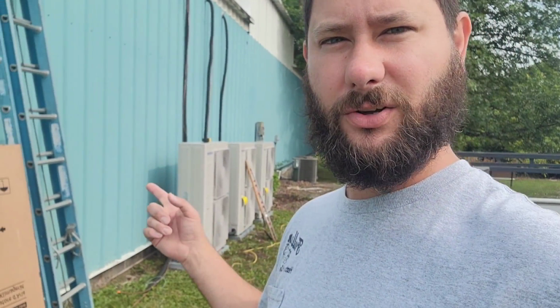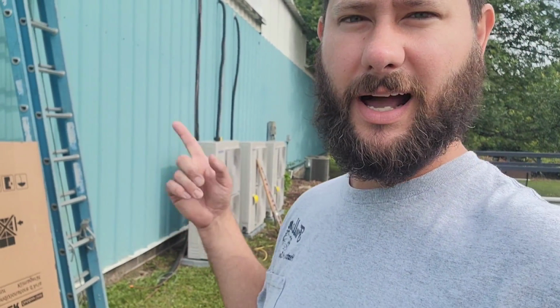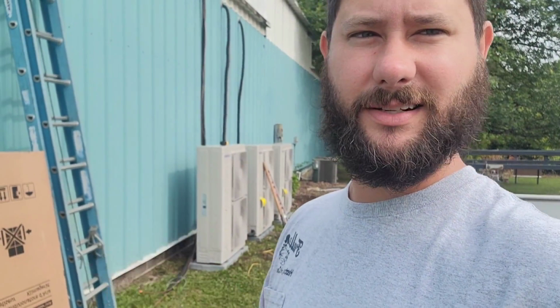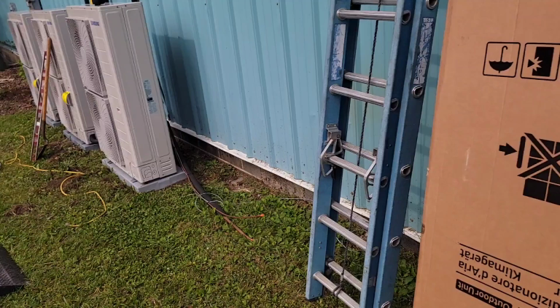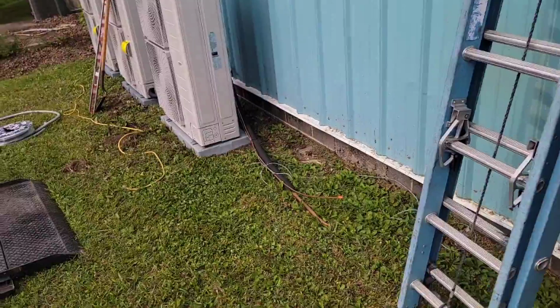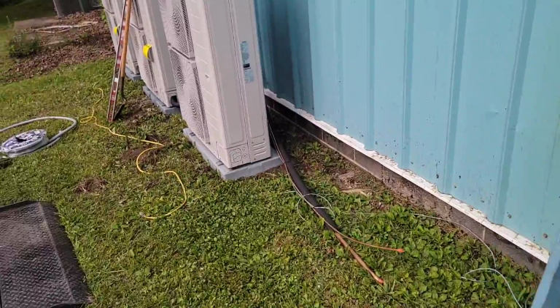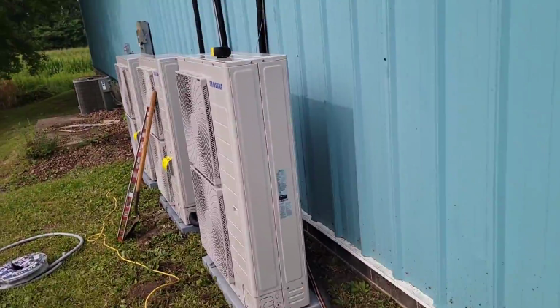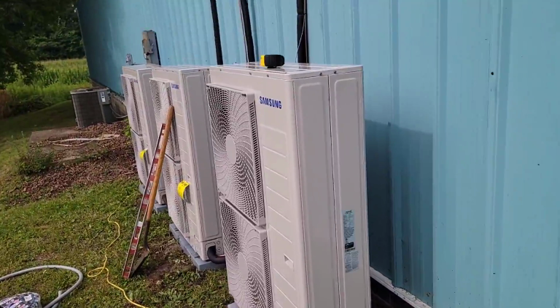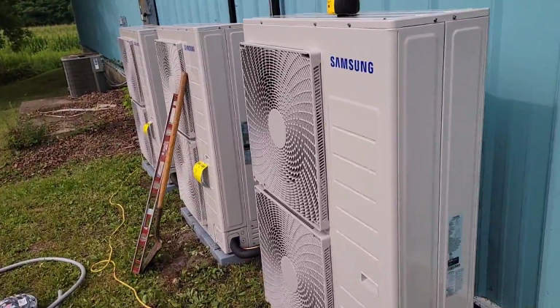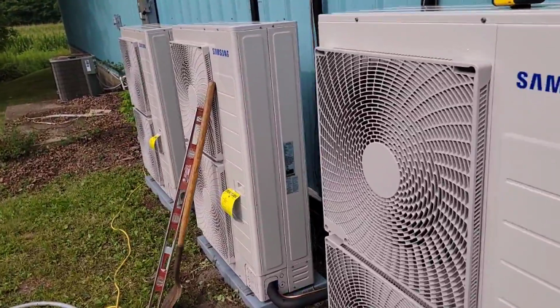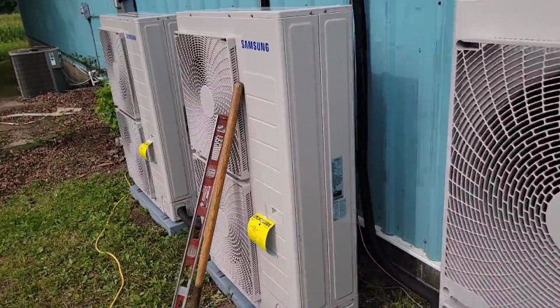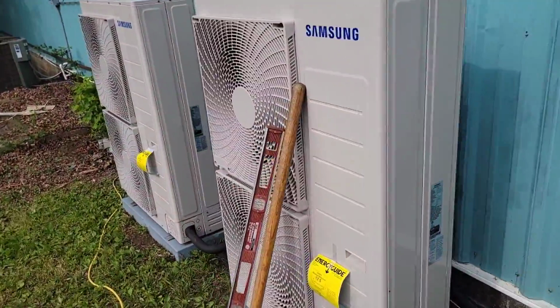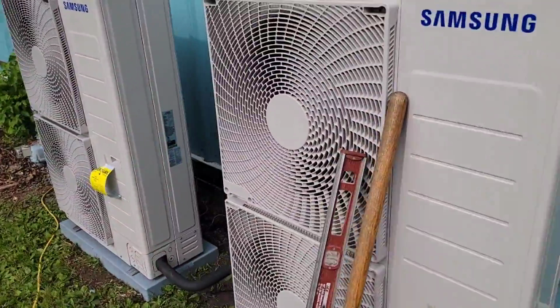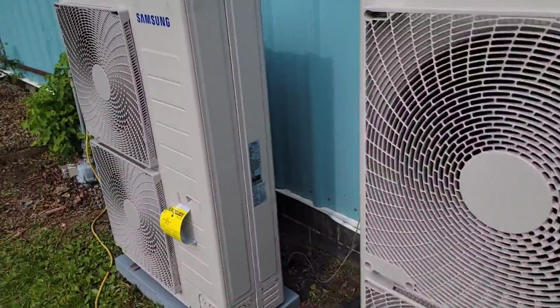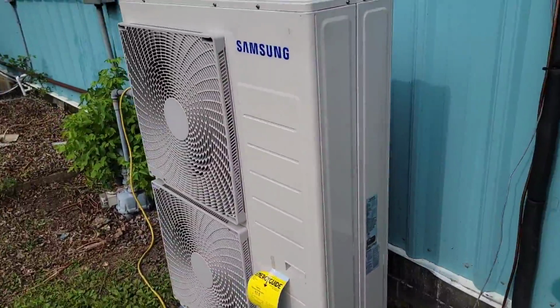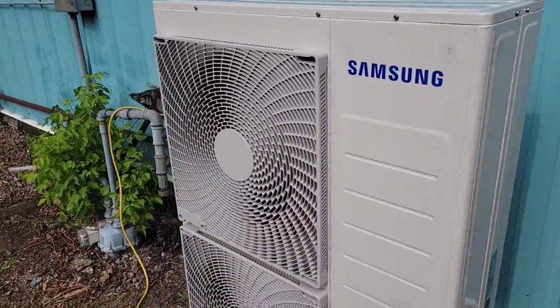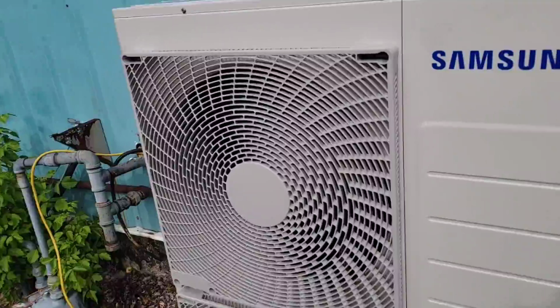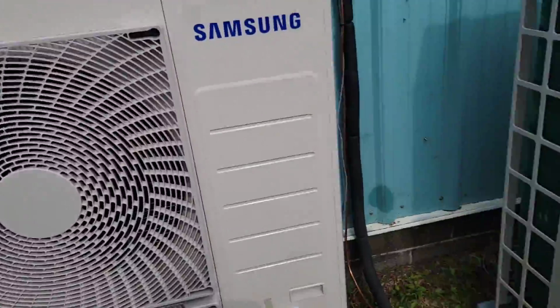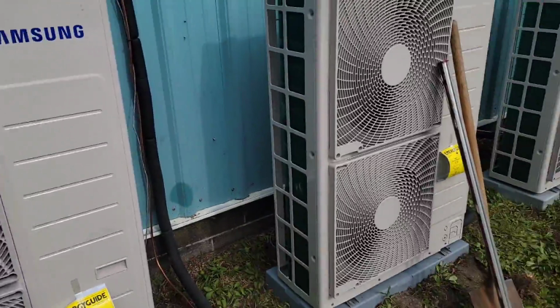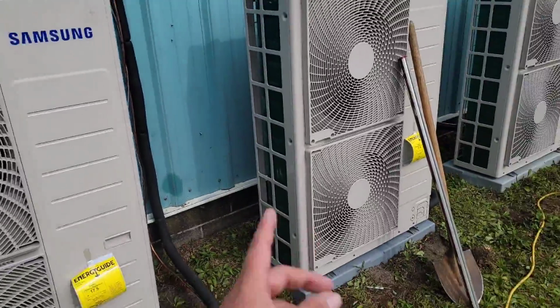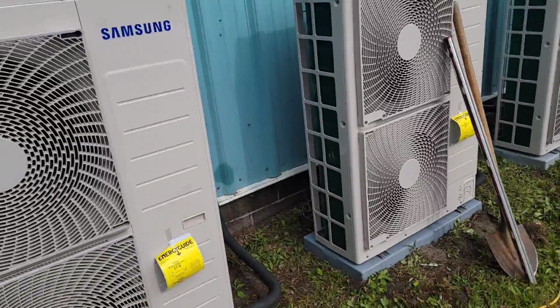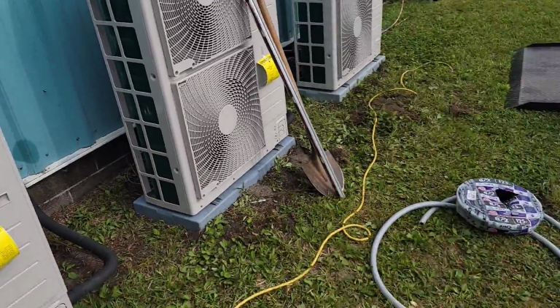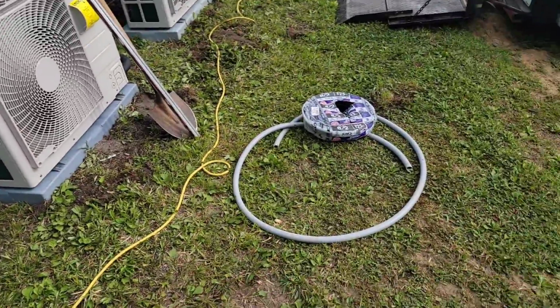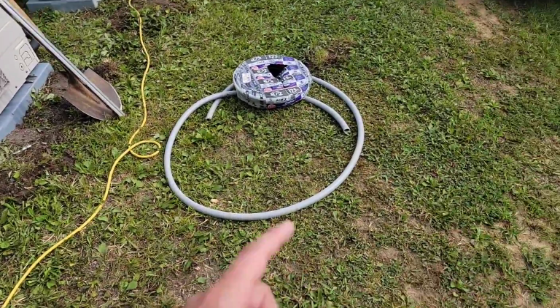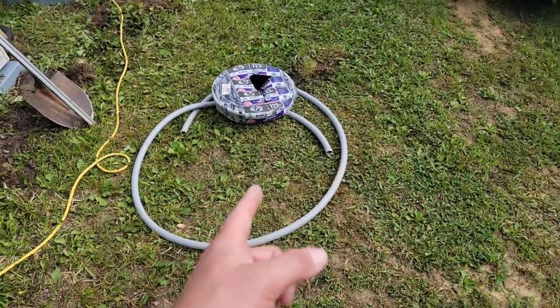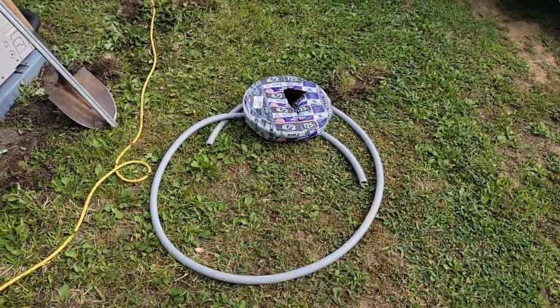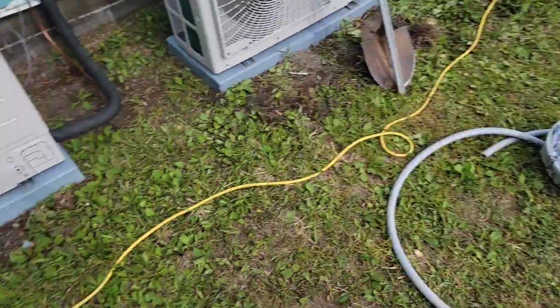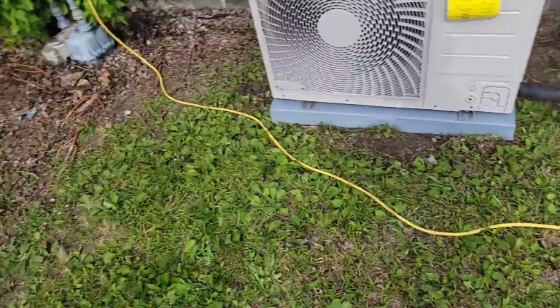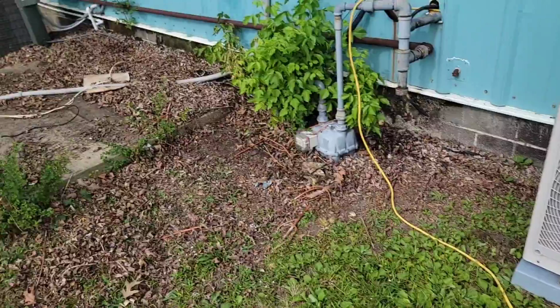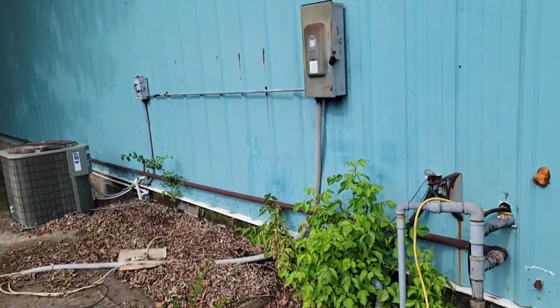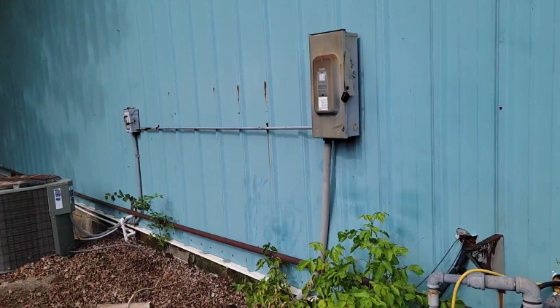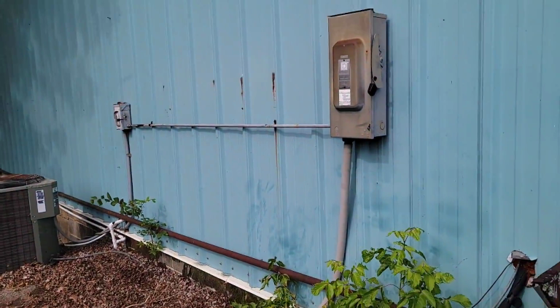Let me show you the Hilux condensers. Line sets — condenser number one, condenser number two, condenser number three. They're all 40-amp breaker, five-ton units. So we've got number eight wire there and some three-quarter conduit.